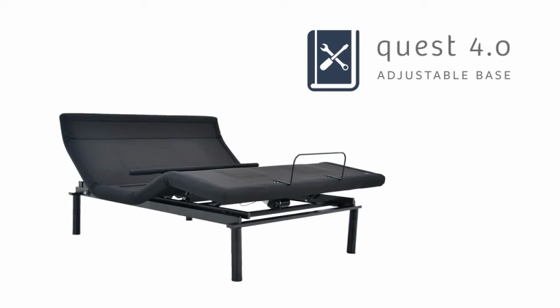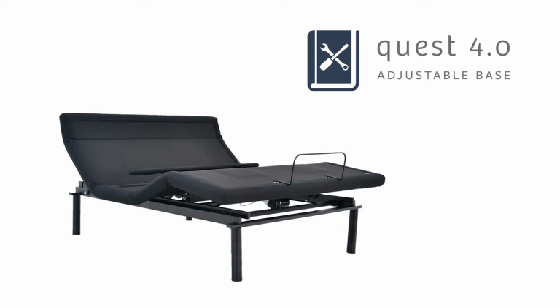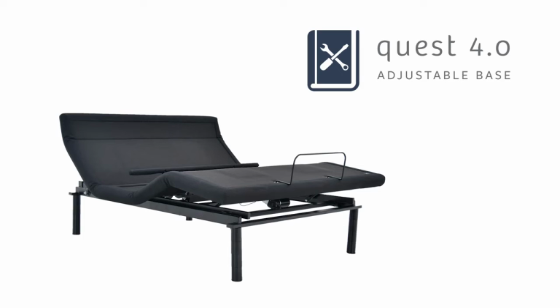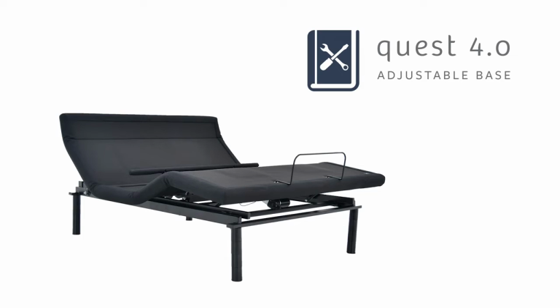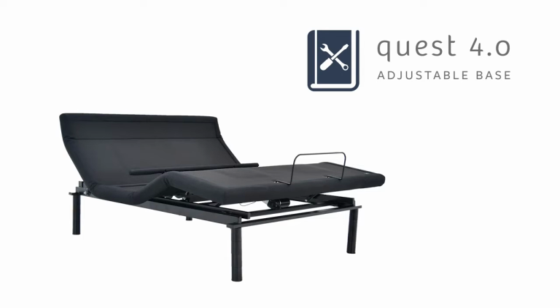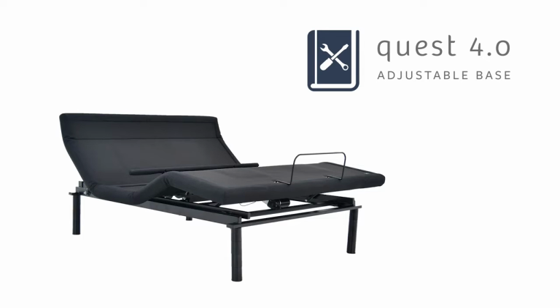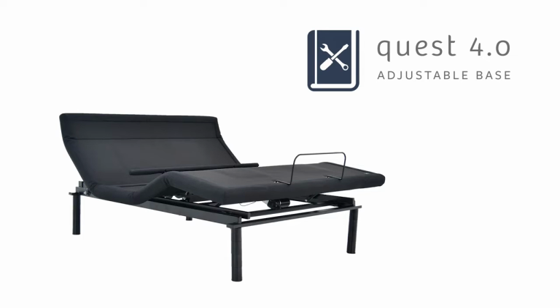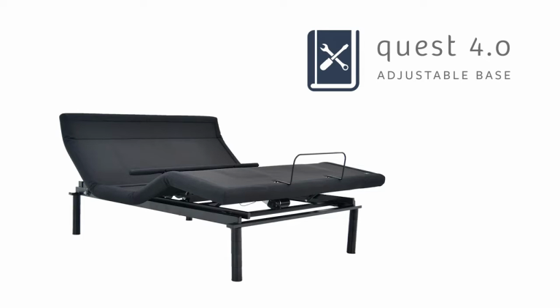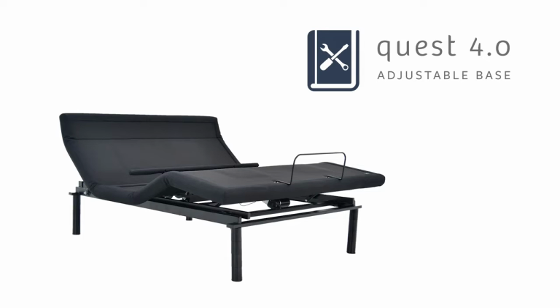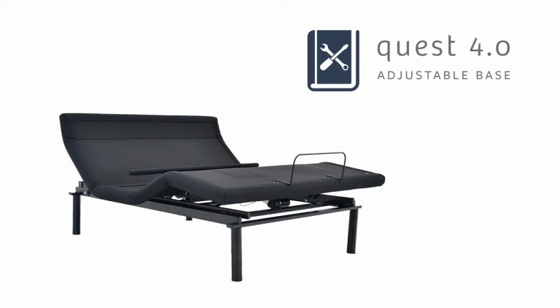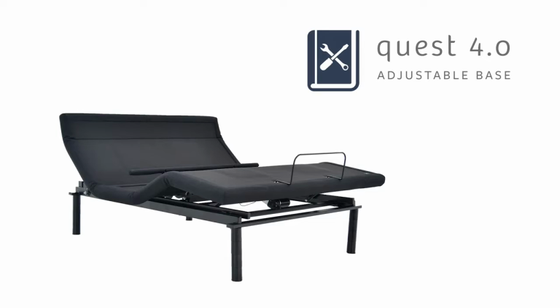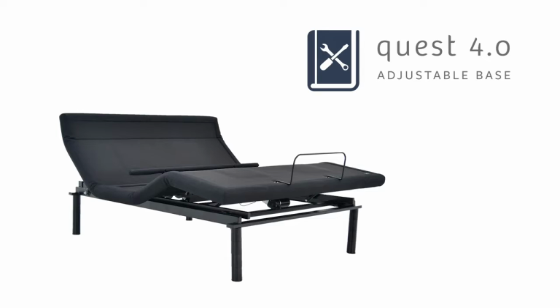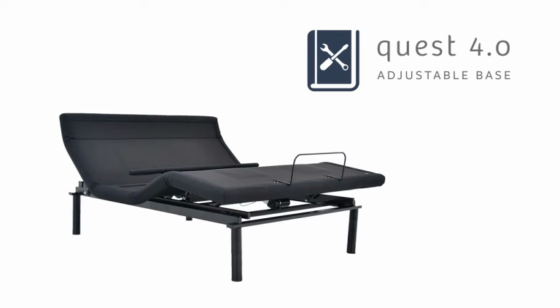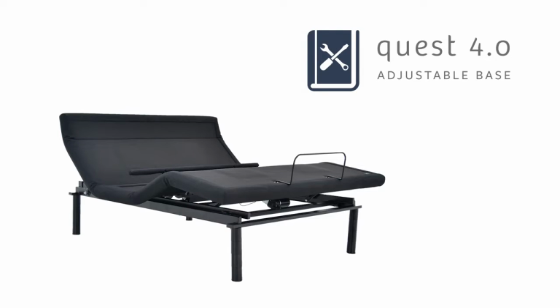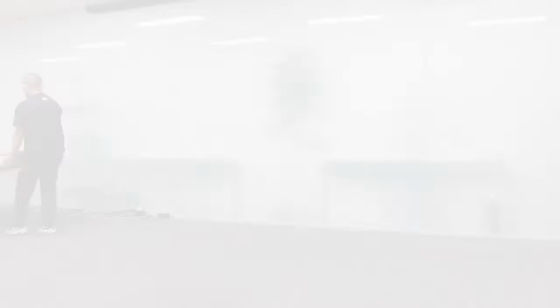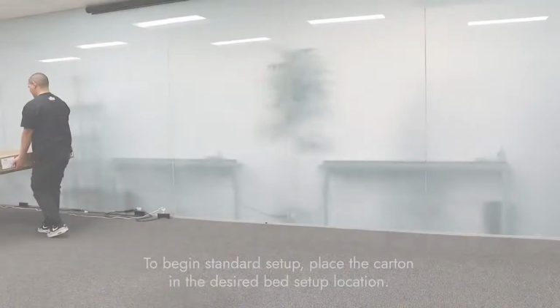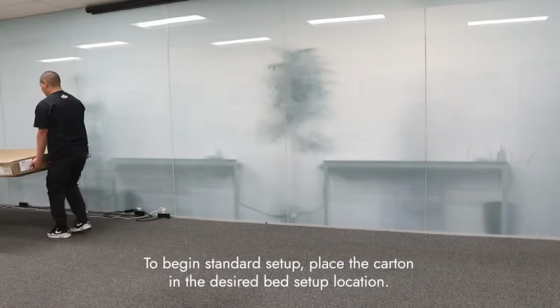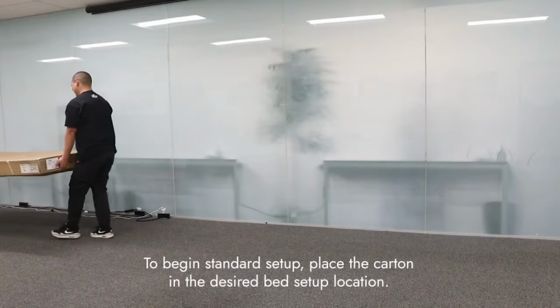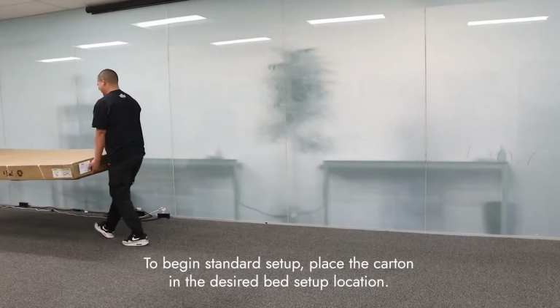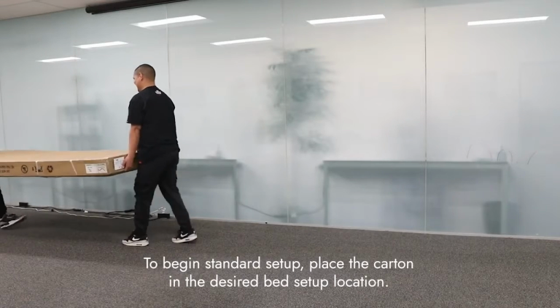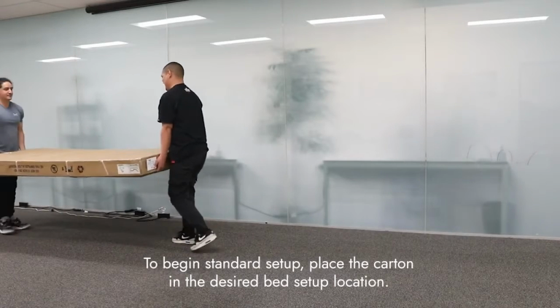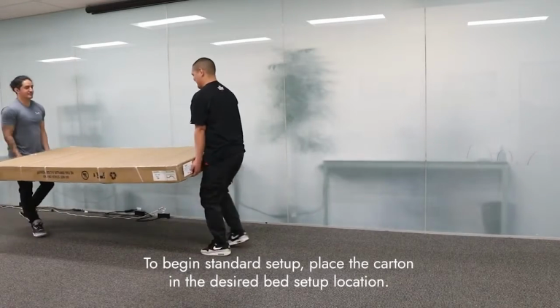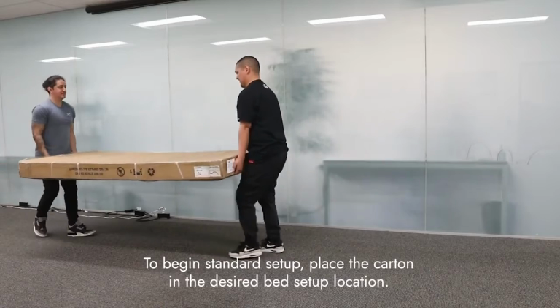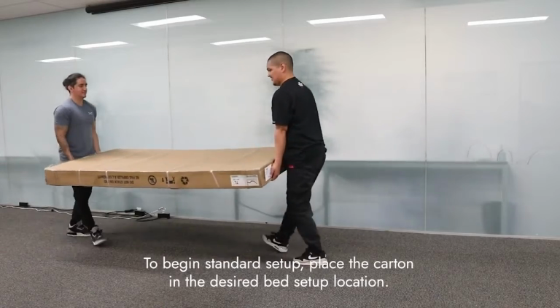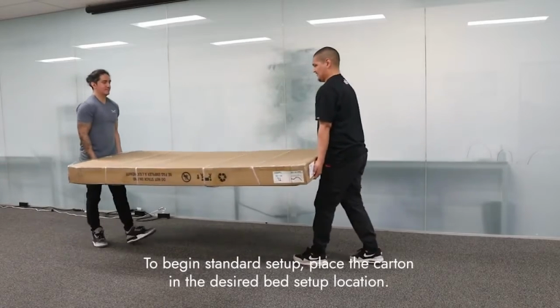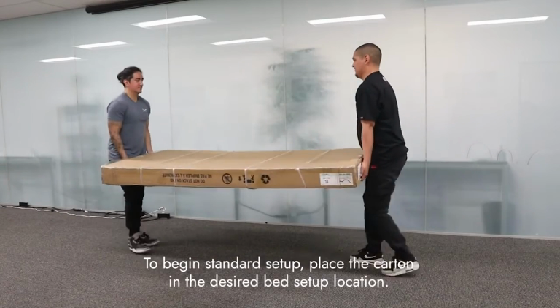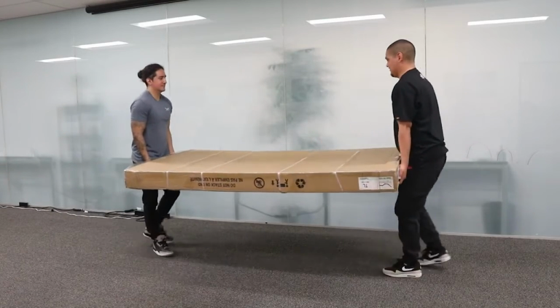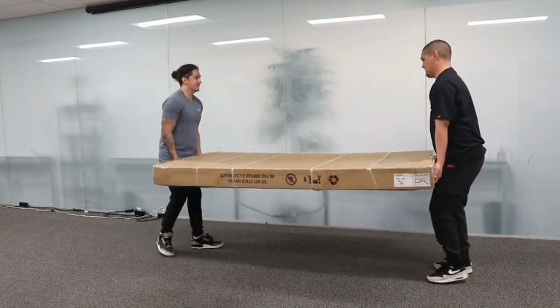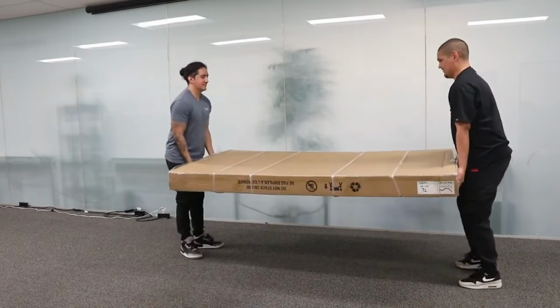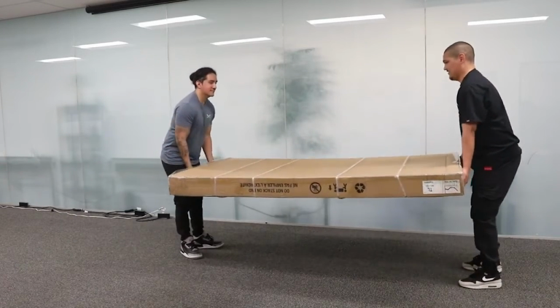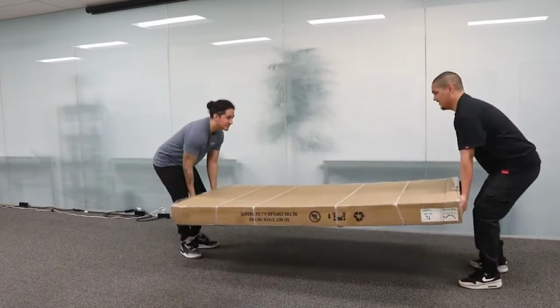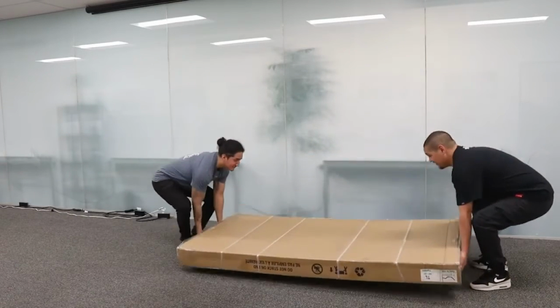This video covers the main setup instructions for a standard and Split King Quest 4.0 adjustable base. To begin standard setup, place the carton in the desired bed setup location, using two people to move the base at all times.